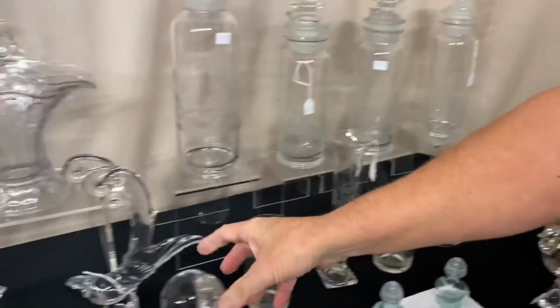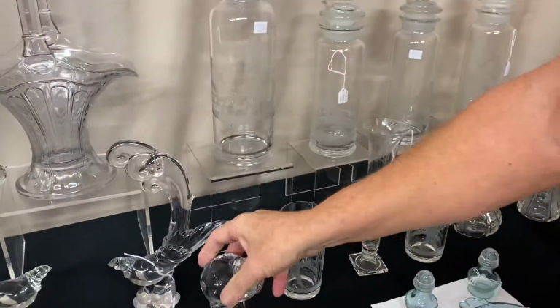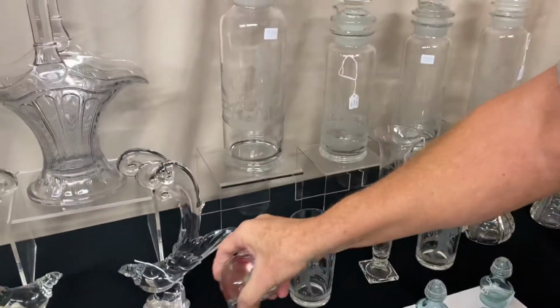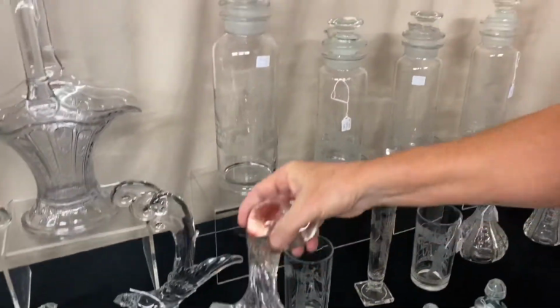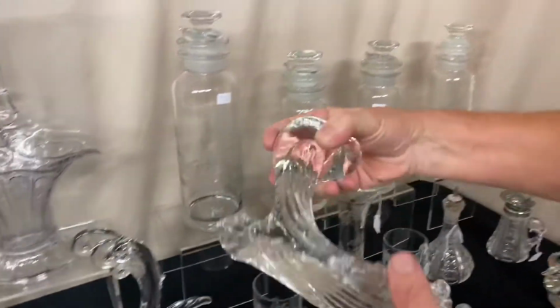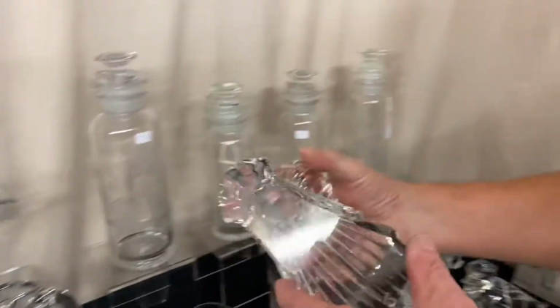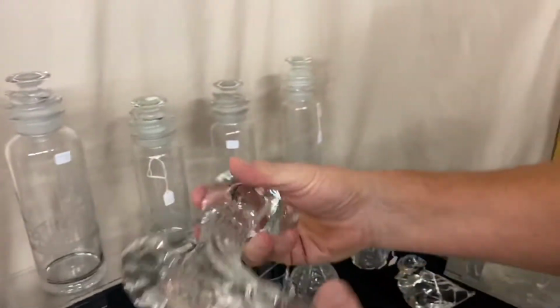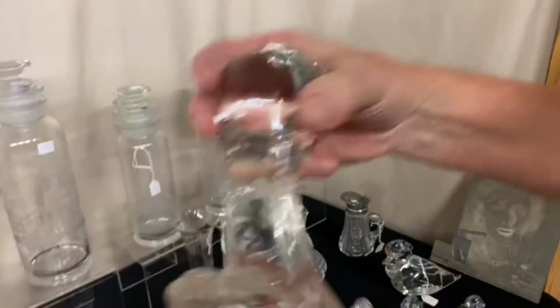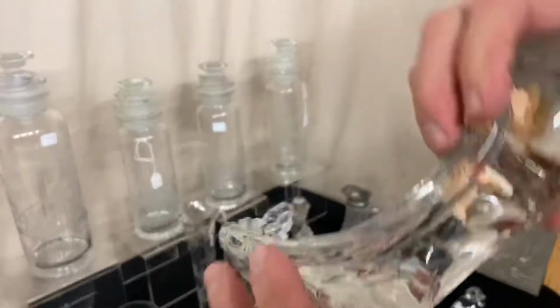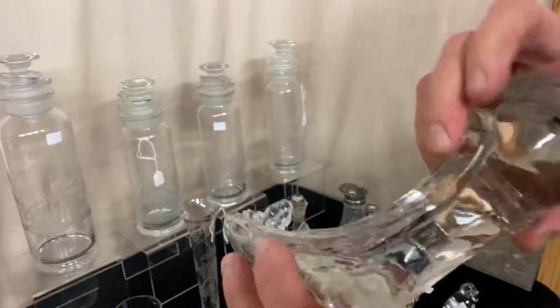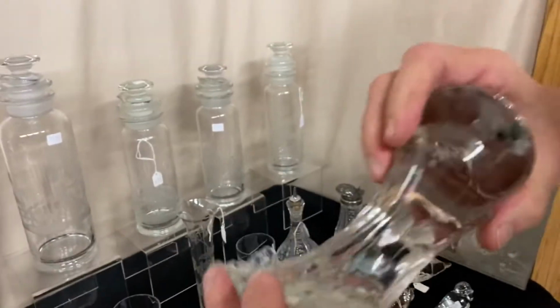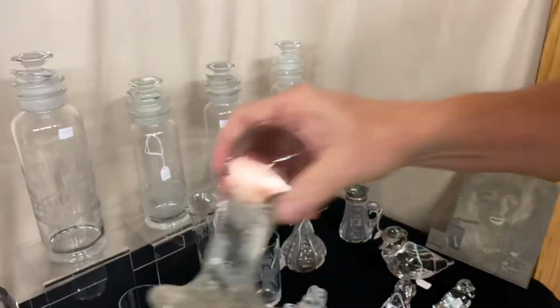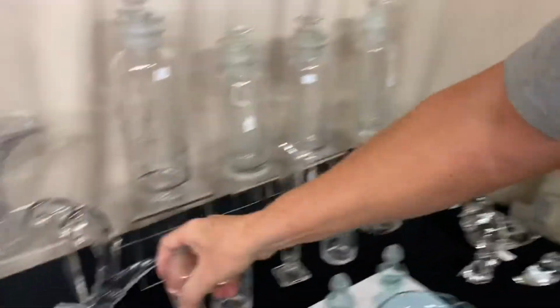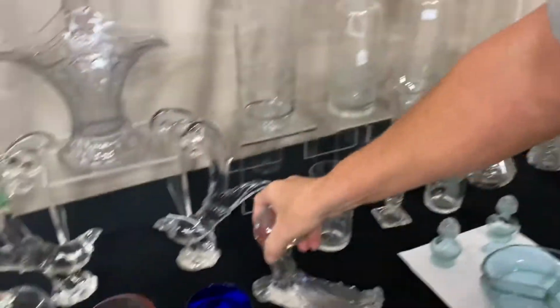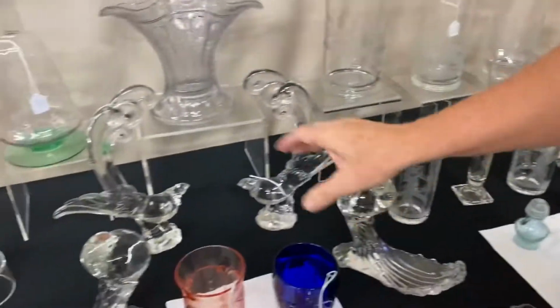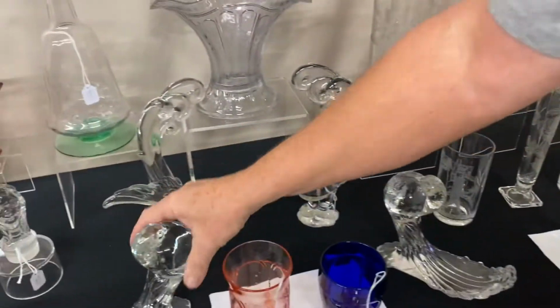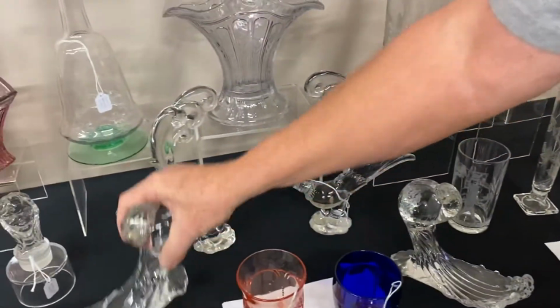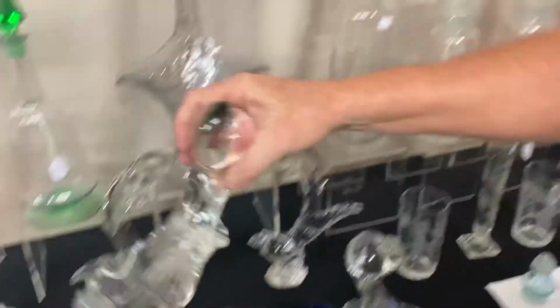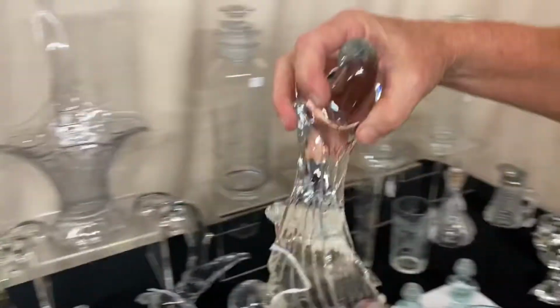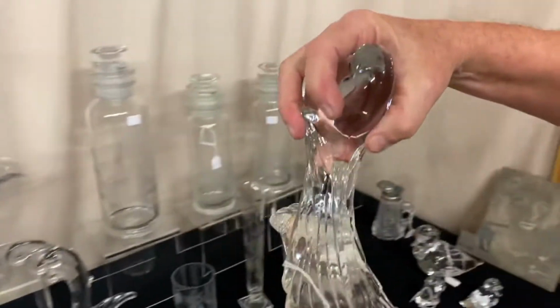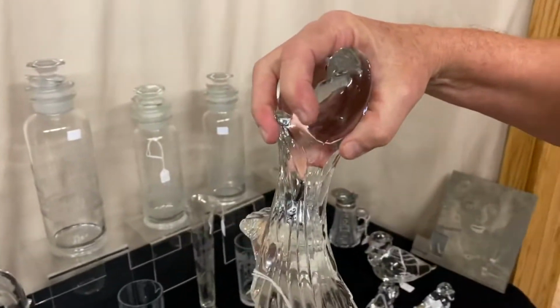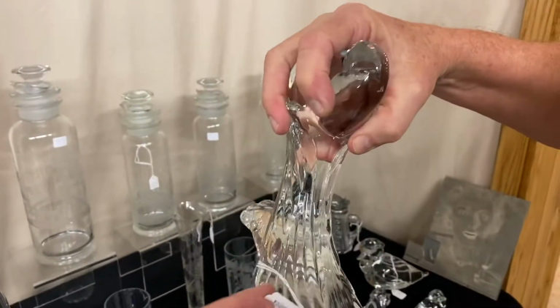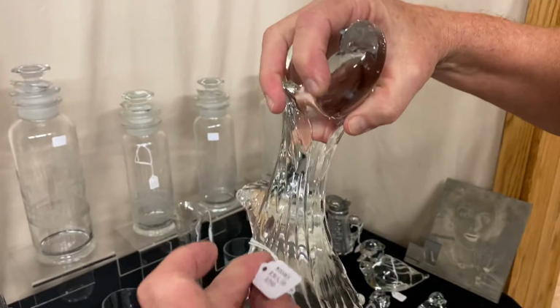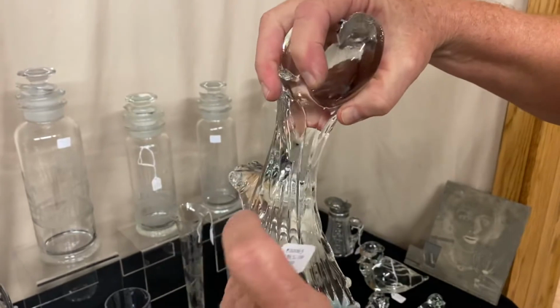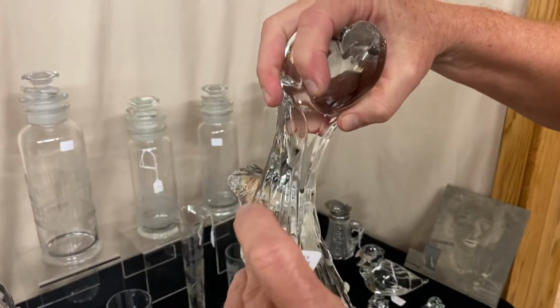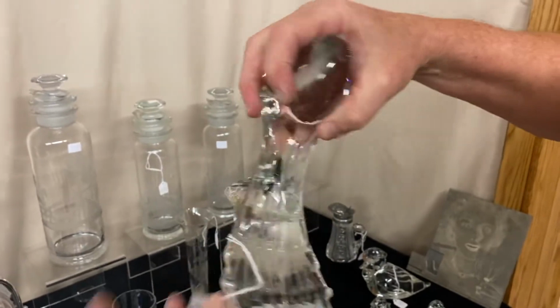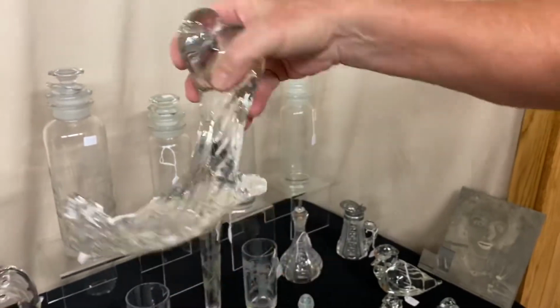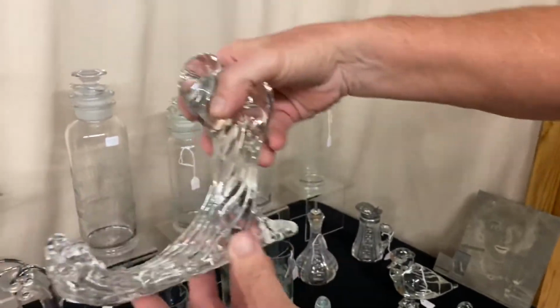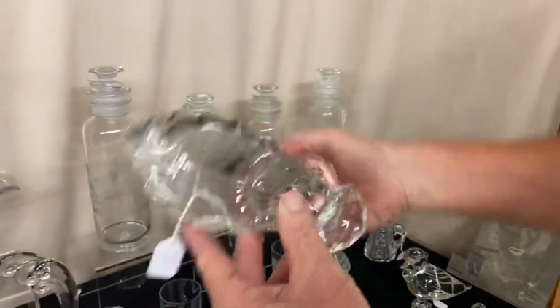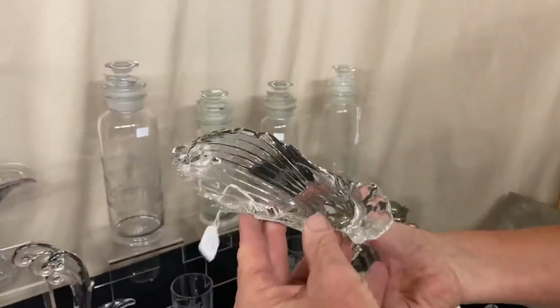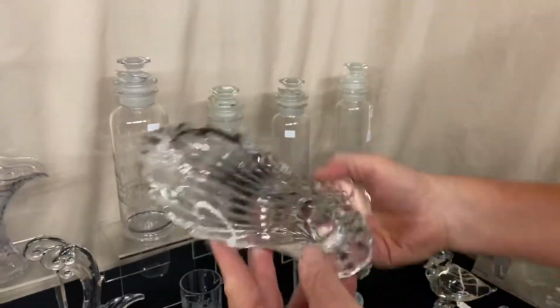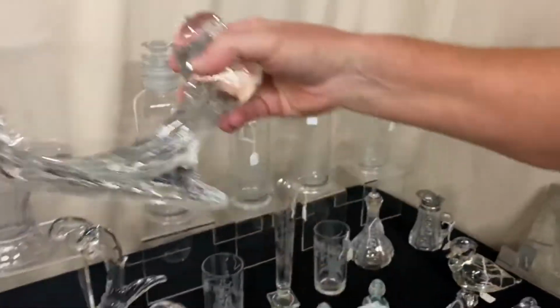We have a pair of paddler pigeons — we're going to sell these by the piece. They are marked with a diamond H and they're priced at $365 a piece in very good condition.